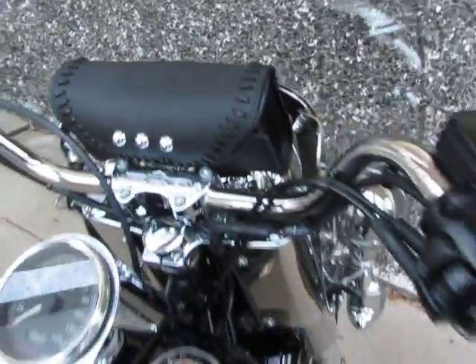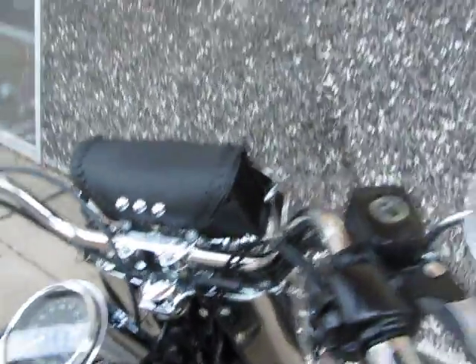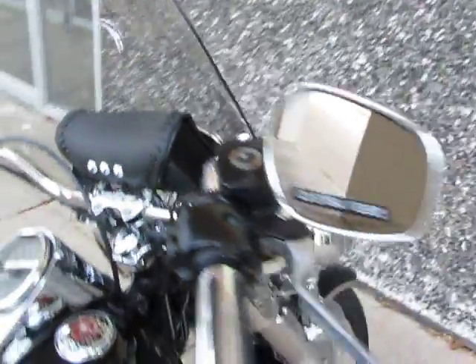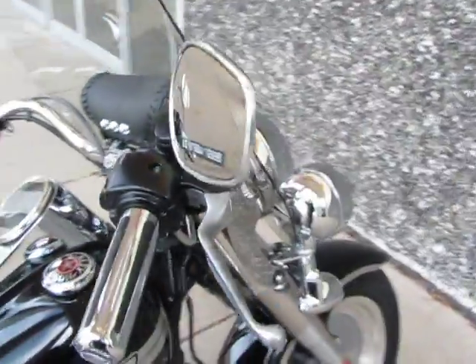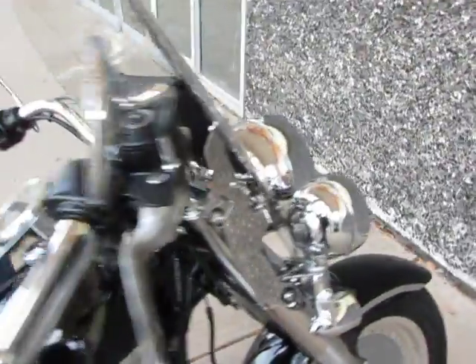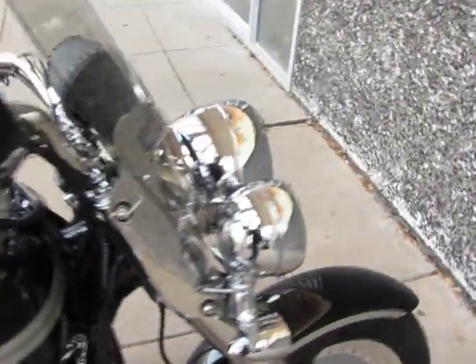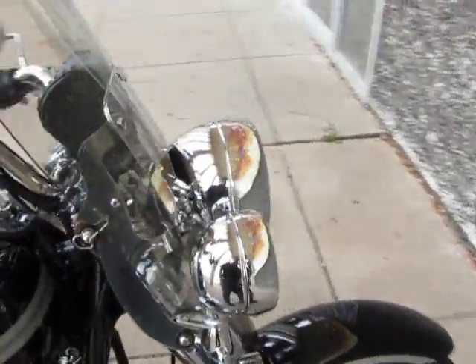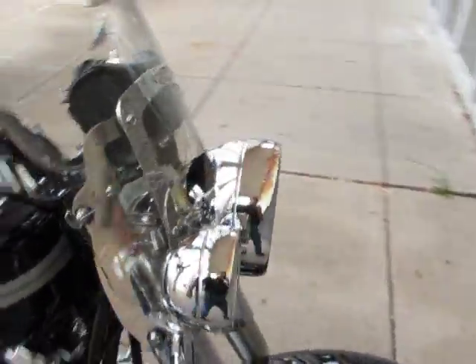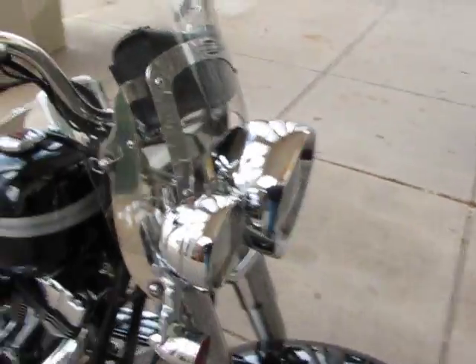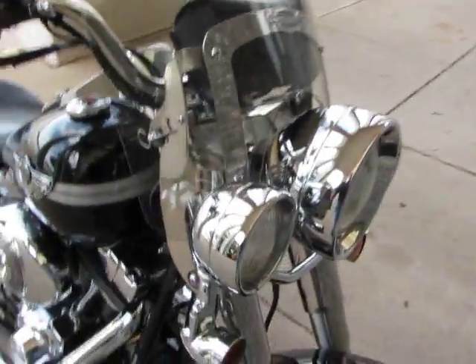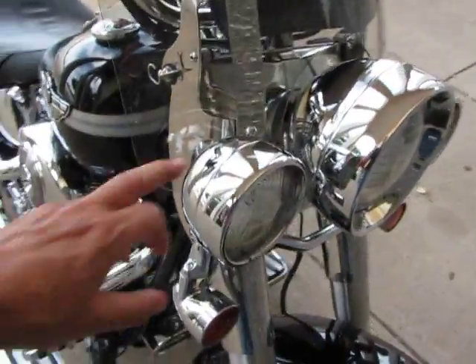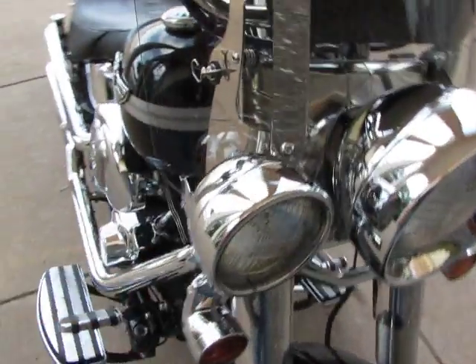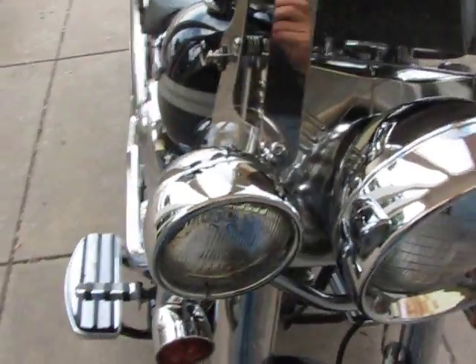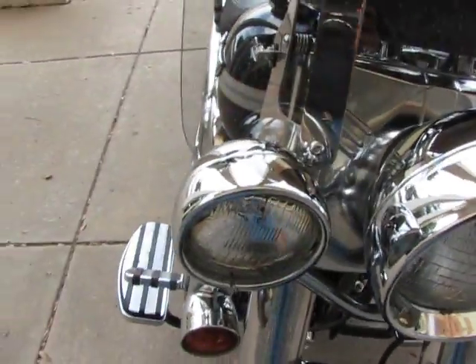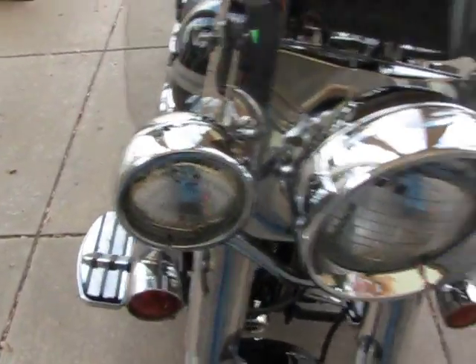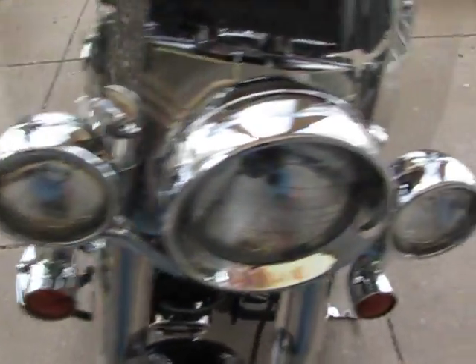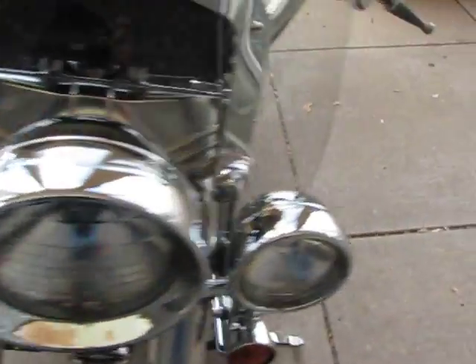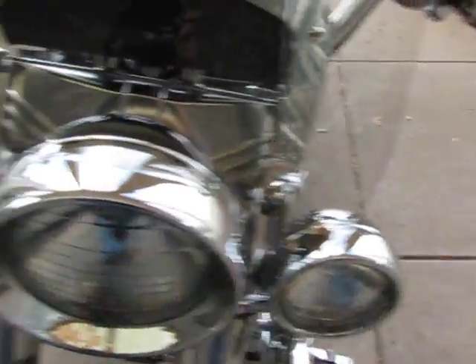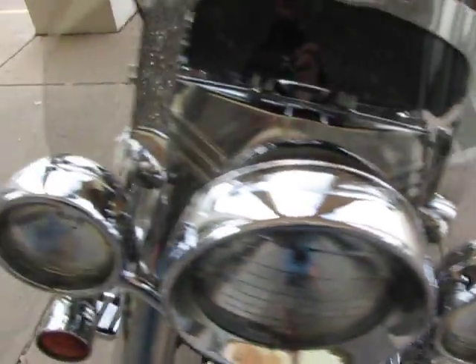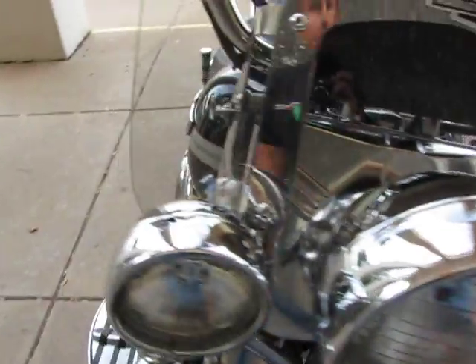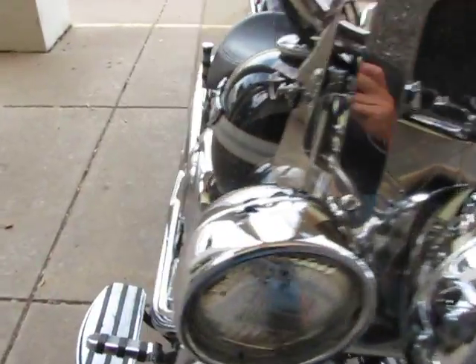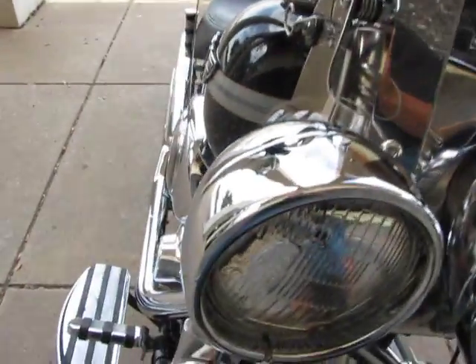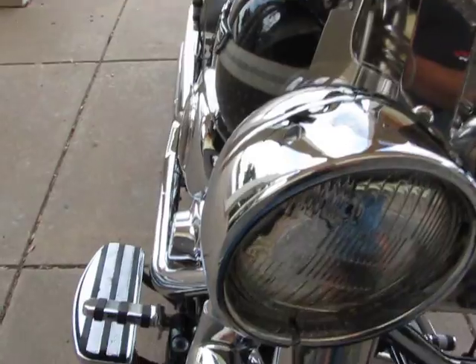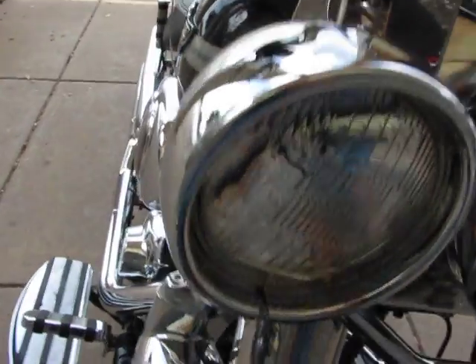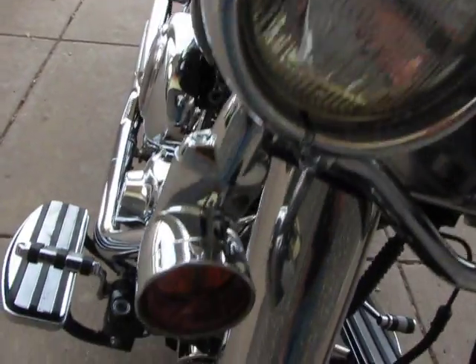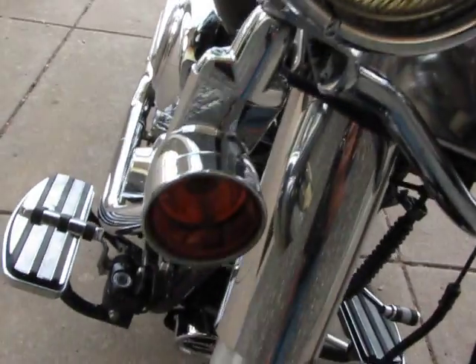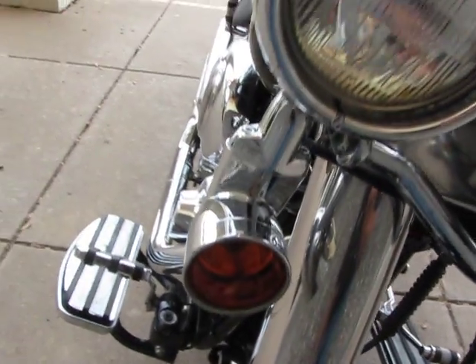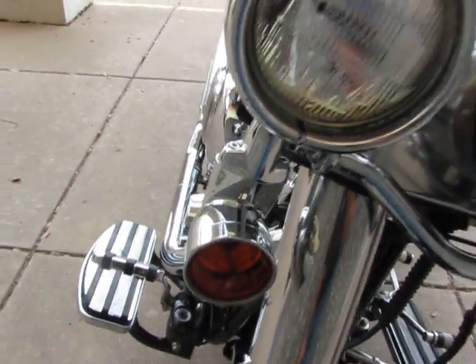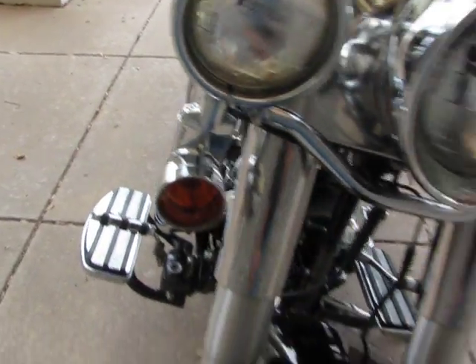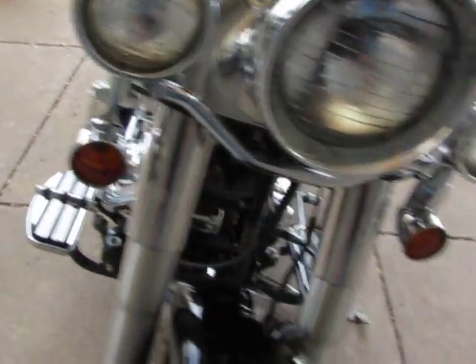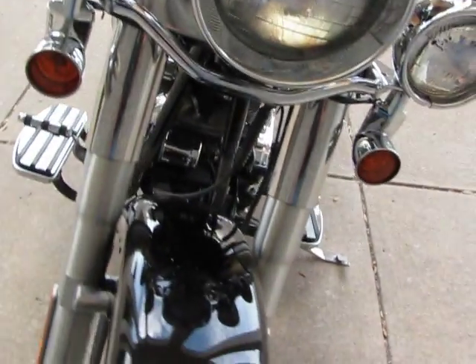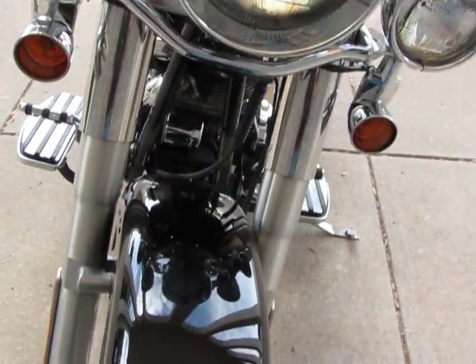It also has a detachable windshield. It's got the passing light bar and the blinkers have been moved from the handlebars down to below the passing light bar, which is kind of cool.